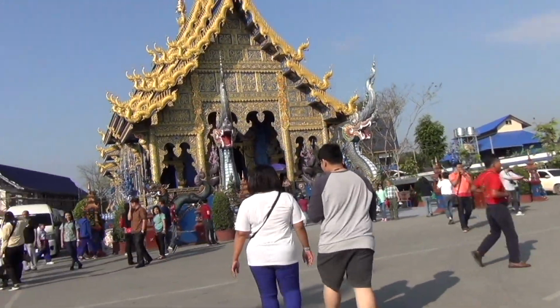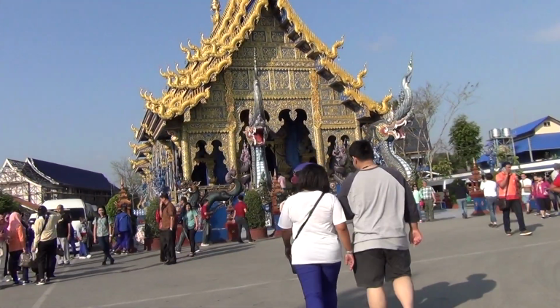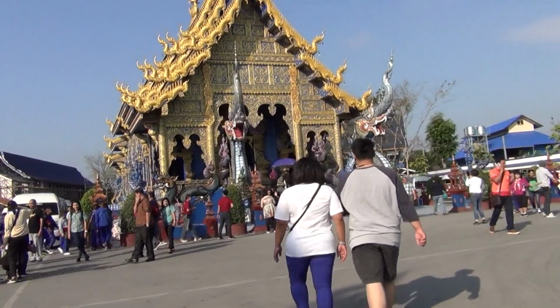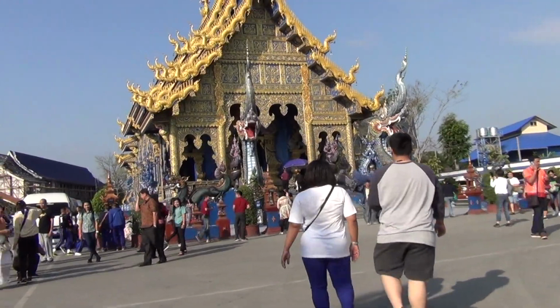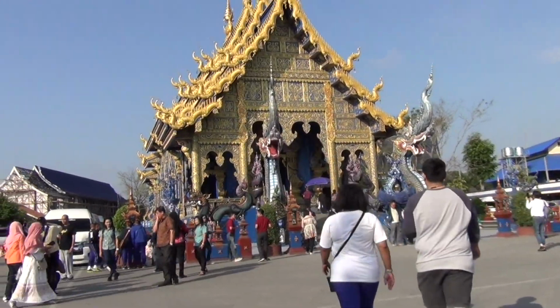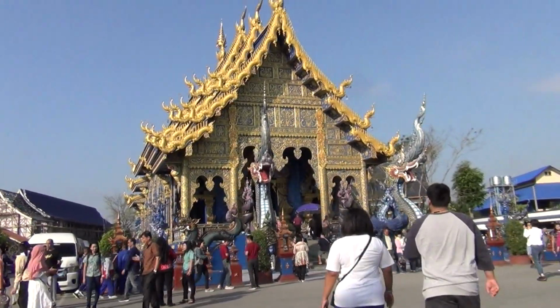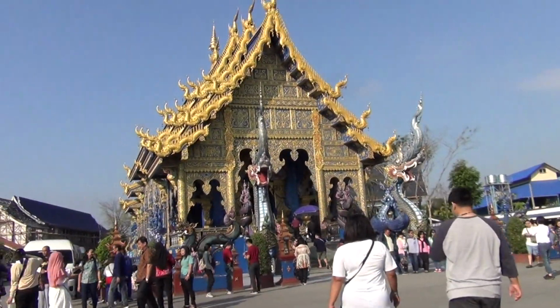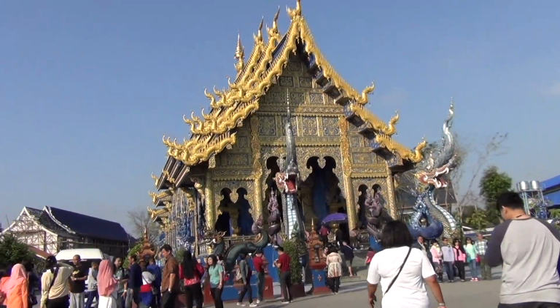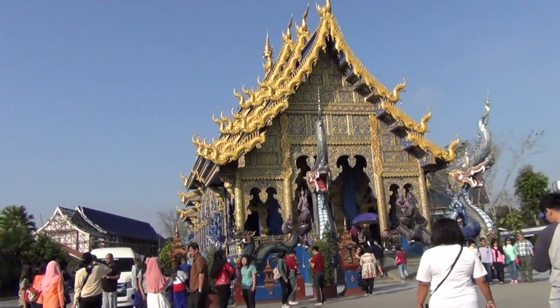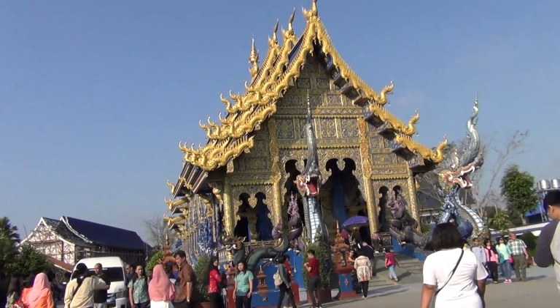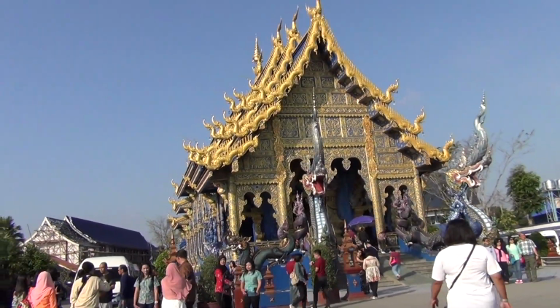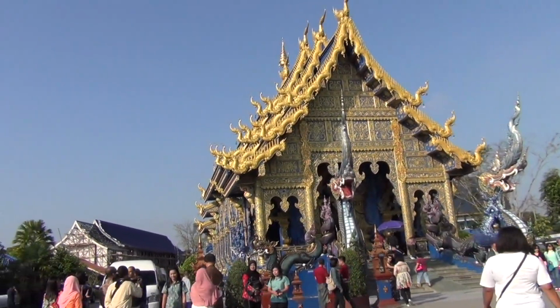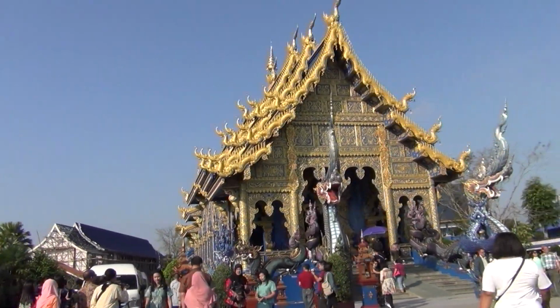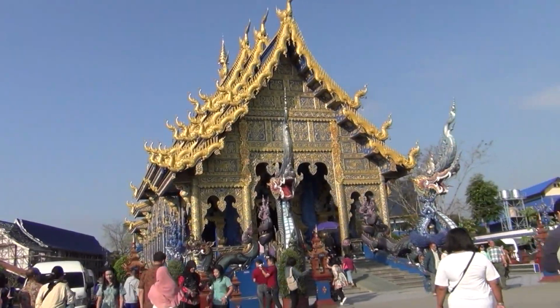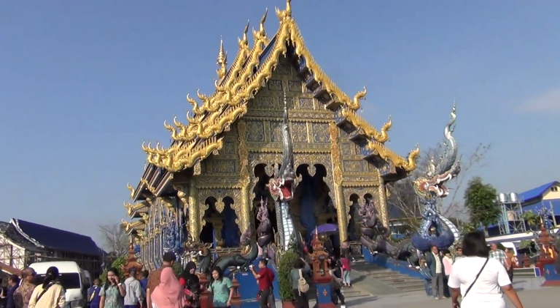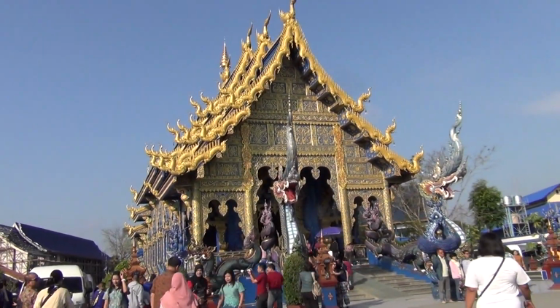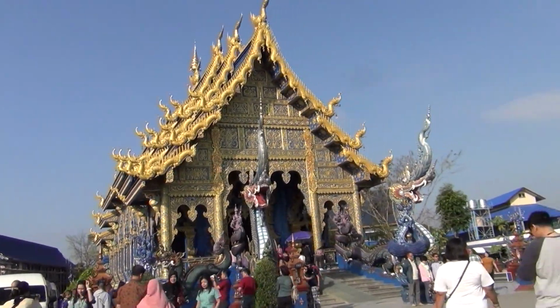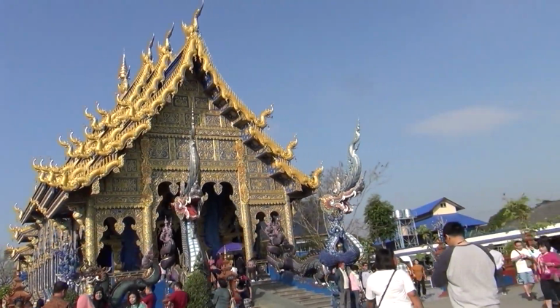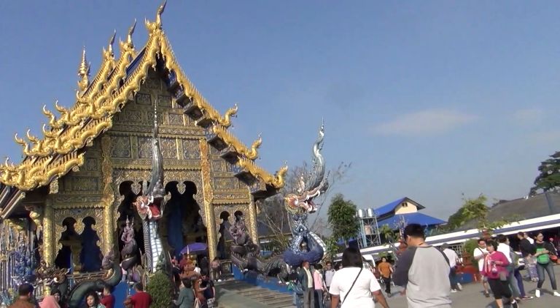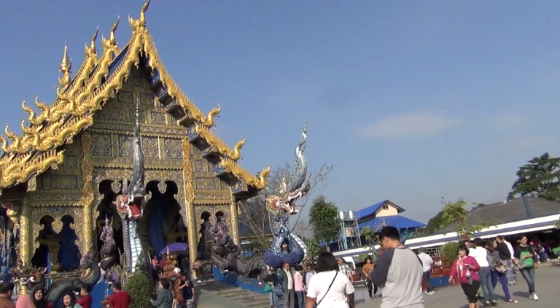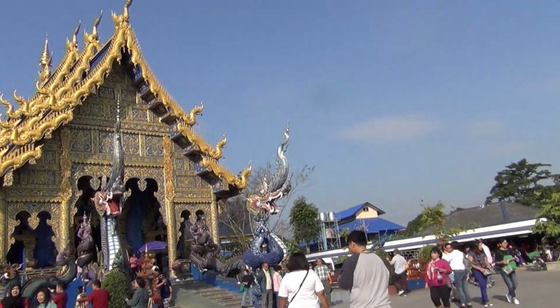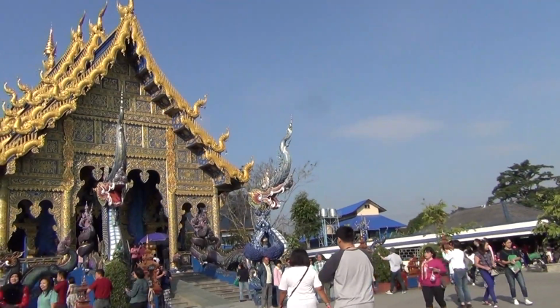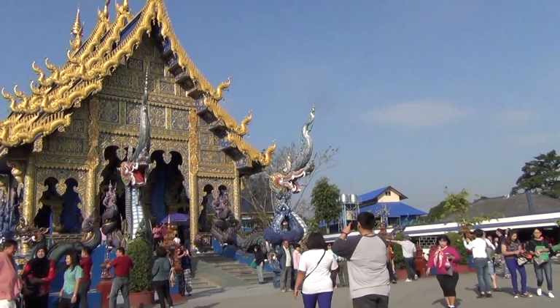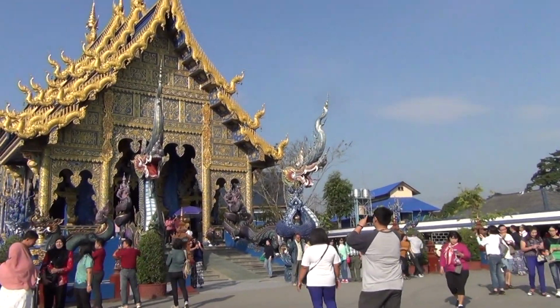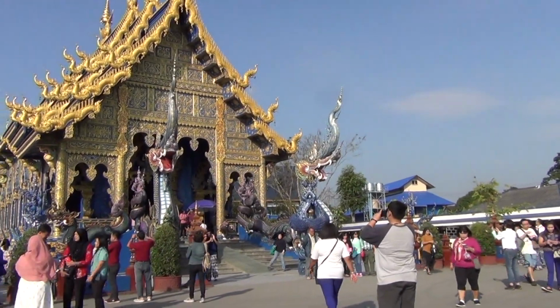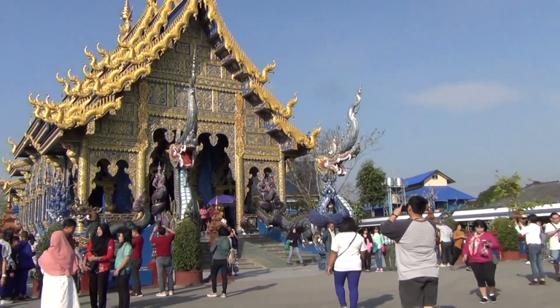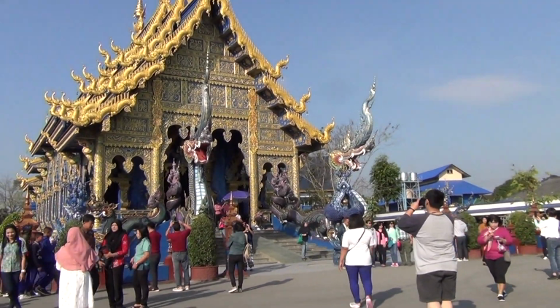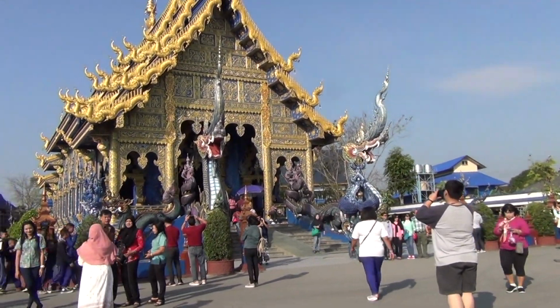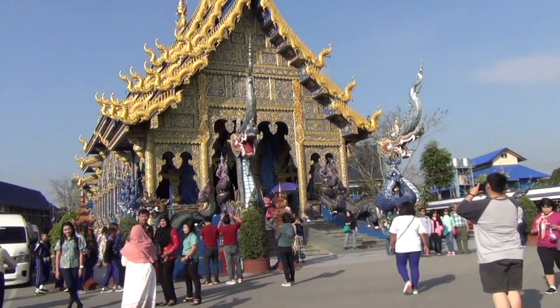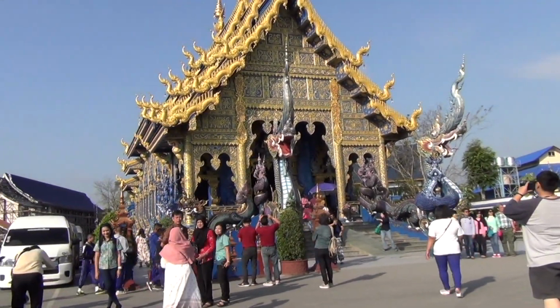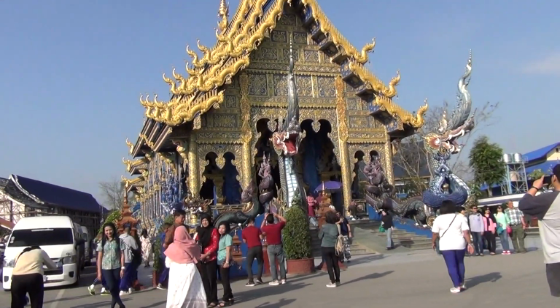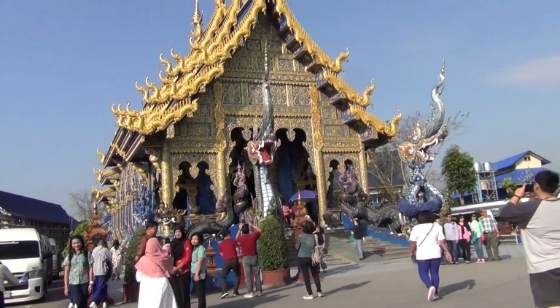But looking at this temple, with a very intricate design, it is just simply amazing. It's a beautiful, beautiful place.